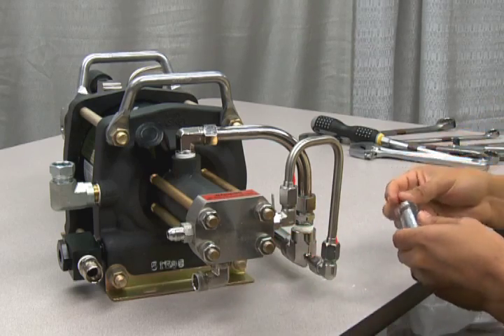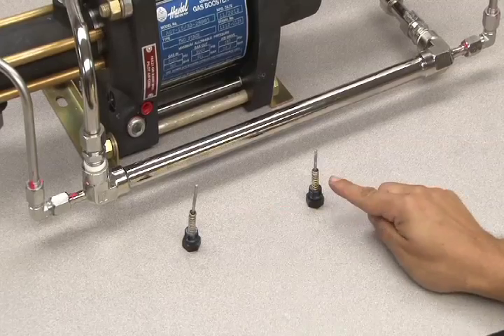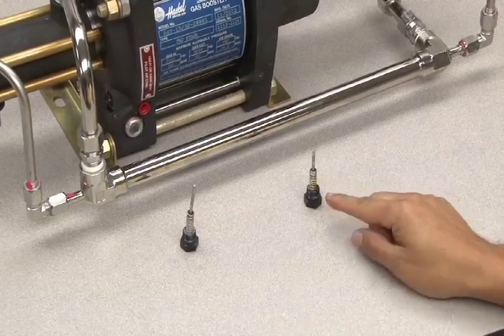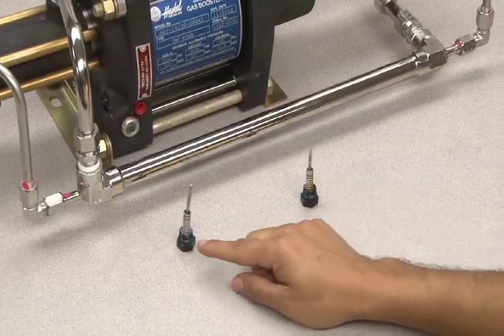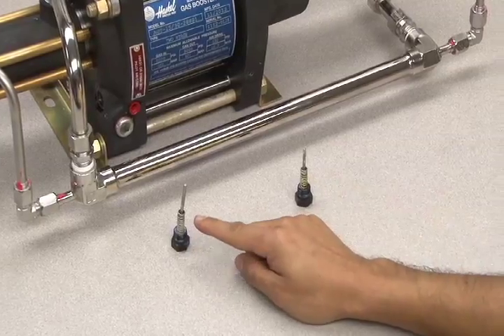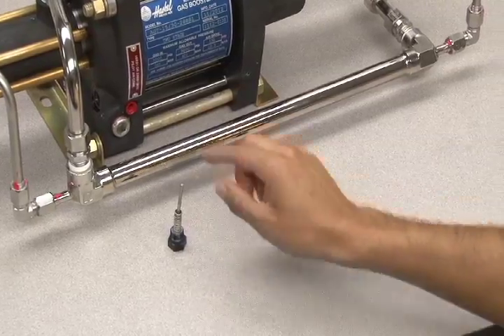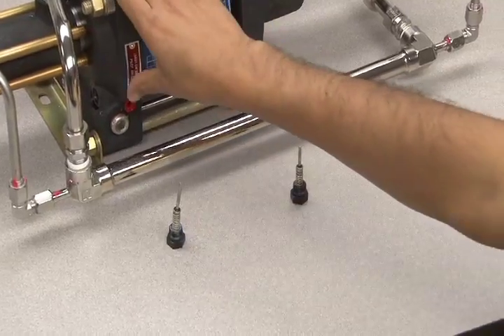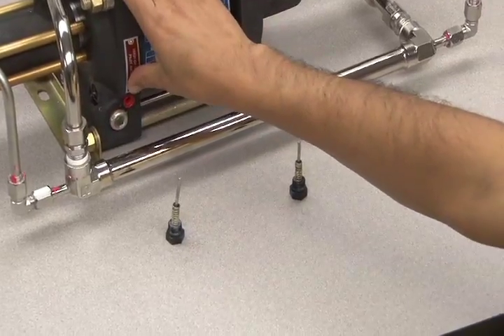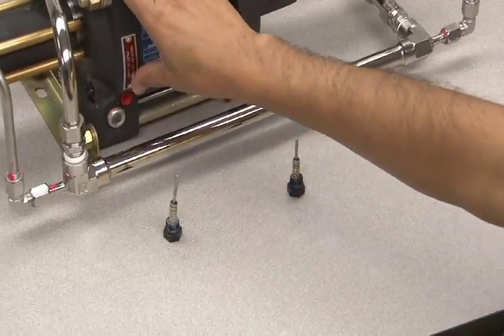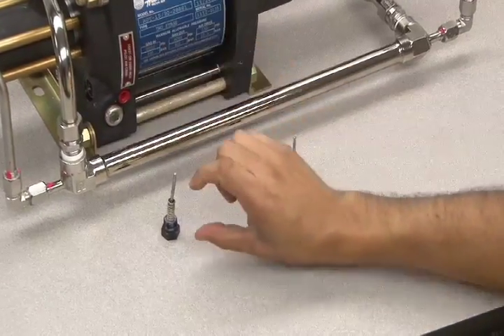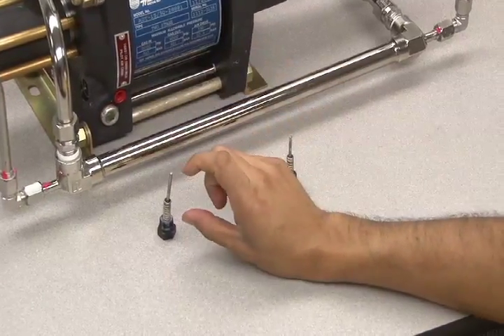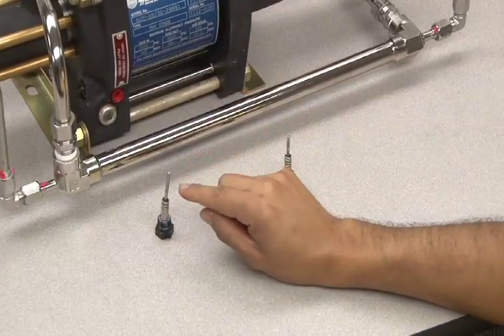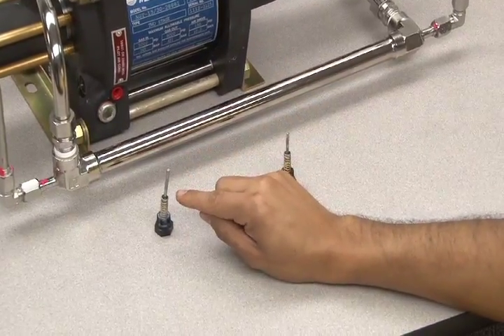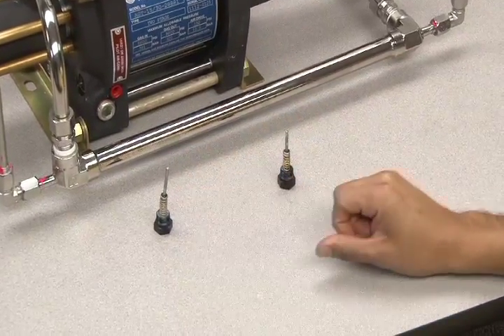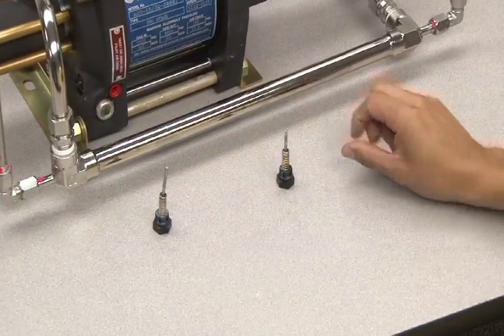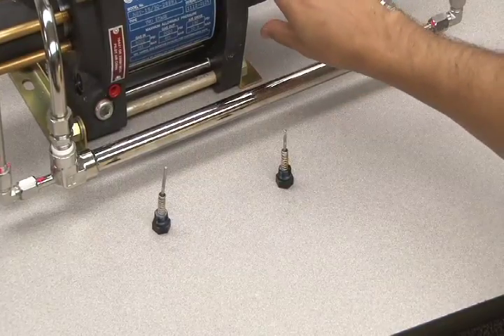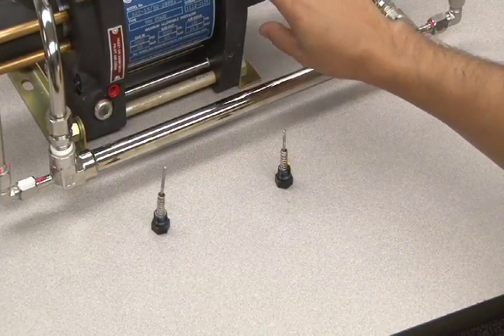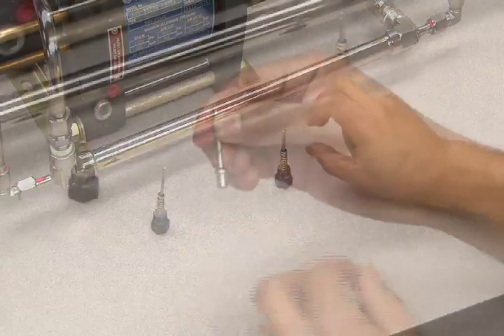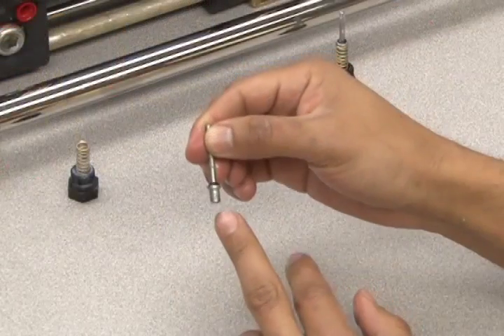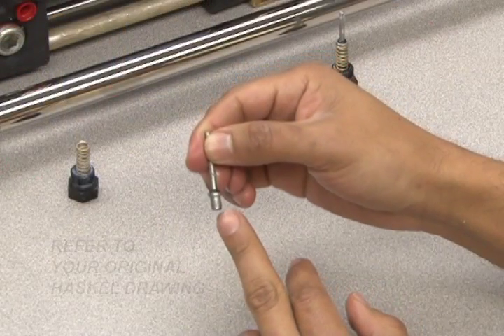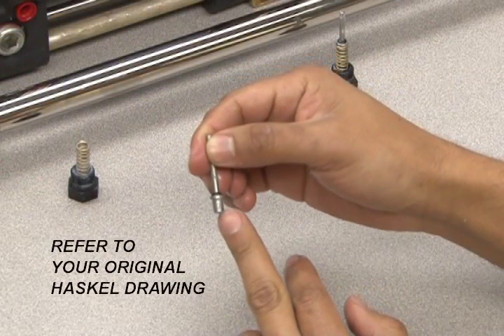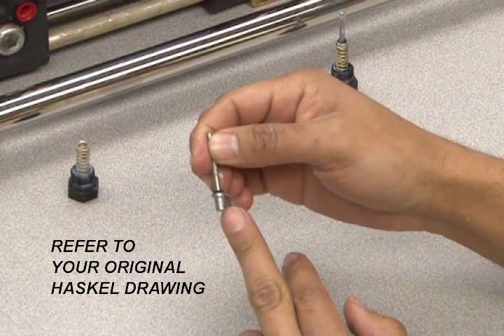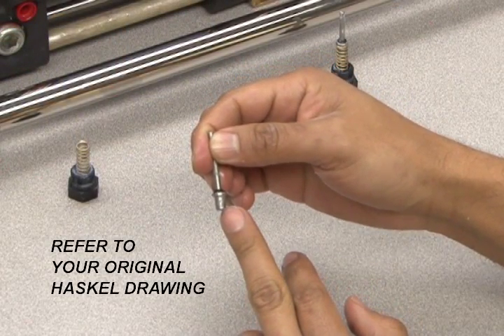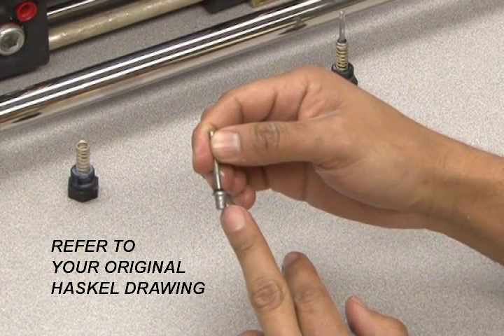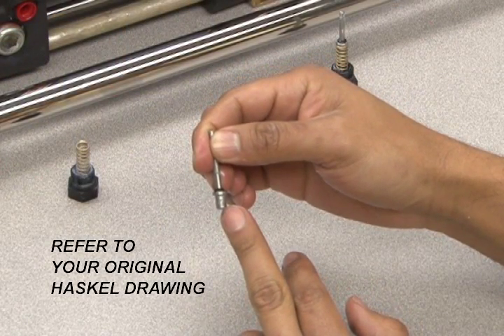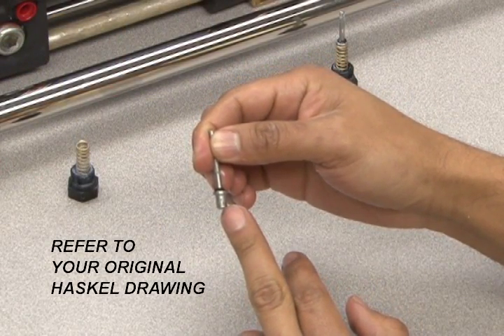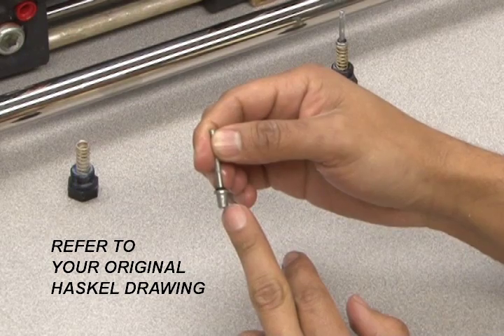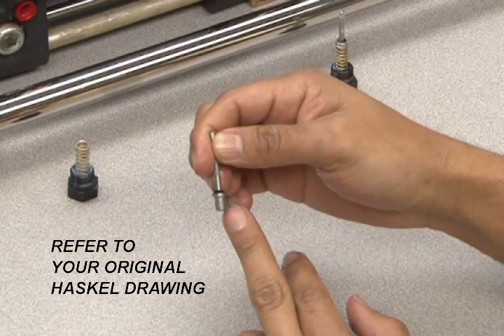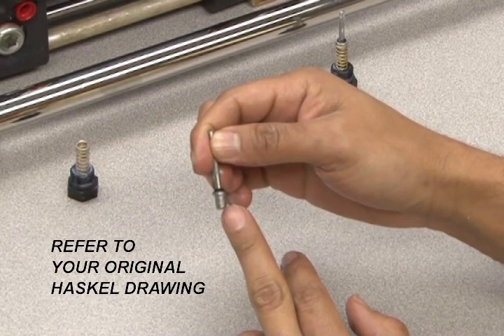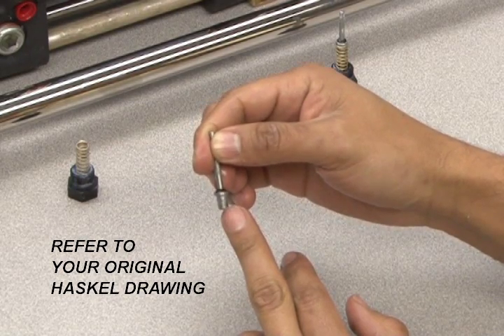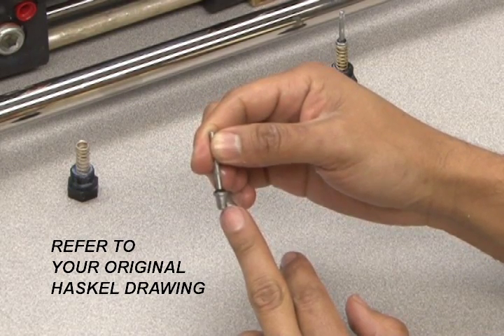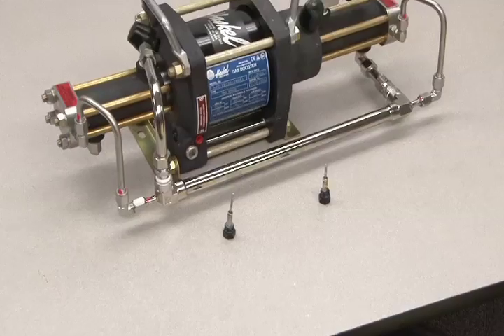If you get confused between the two pilot stems, remember the long pilot stem goes on the lower part of the booster and the shorter pilot stem goes on the upper. You can also use the dash number on each pilot stem to help identify its placement by referring to your original Haskell drawing.